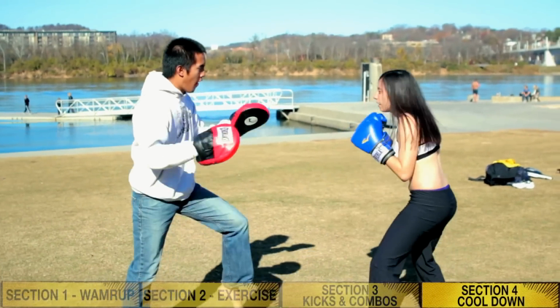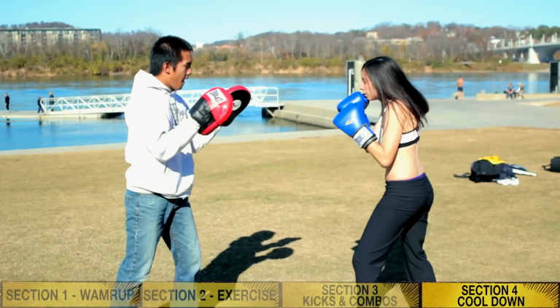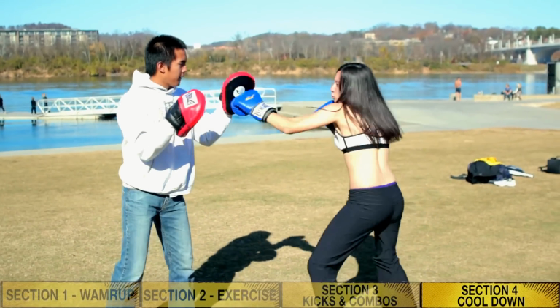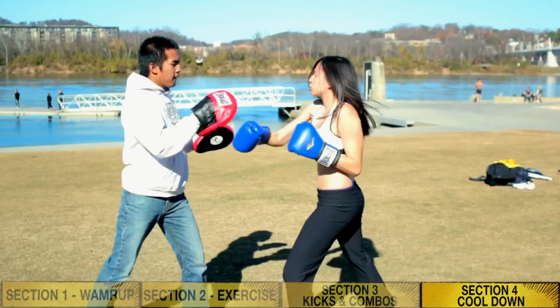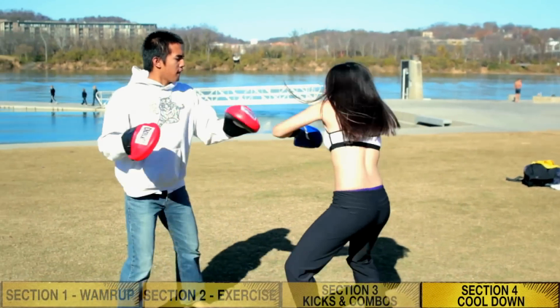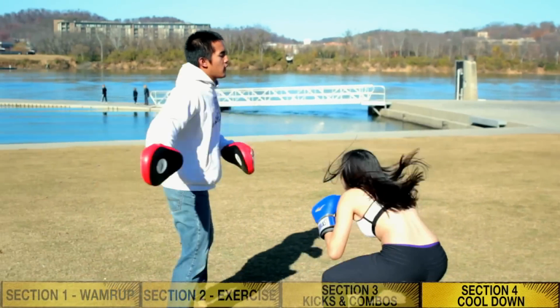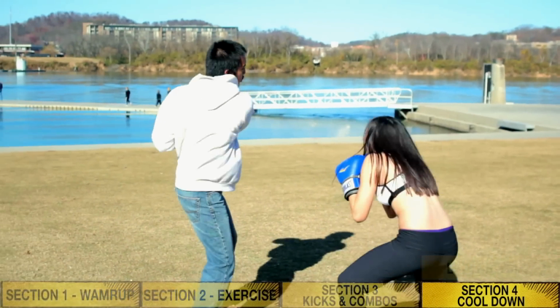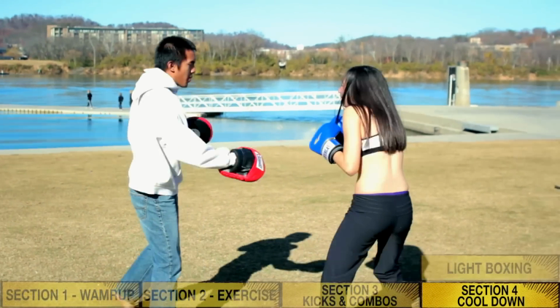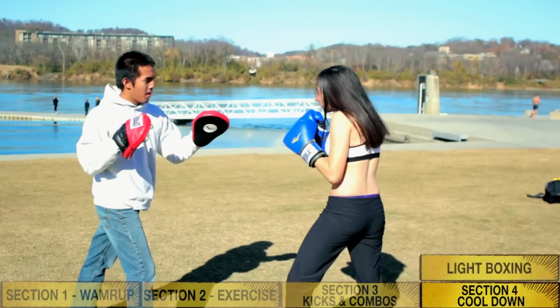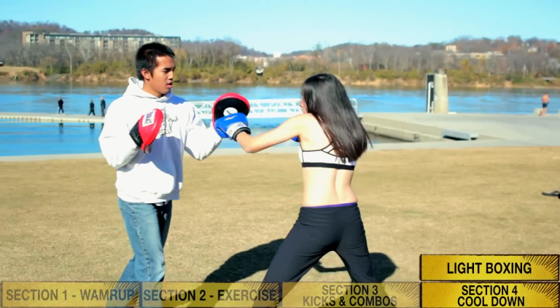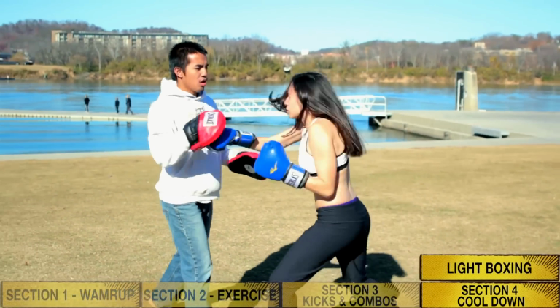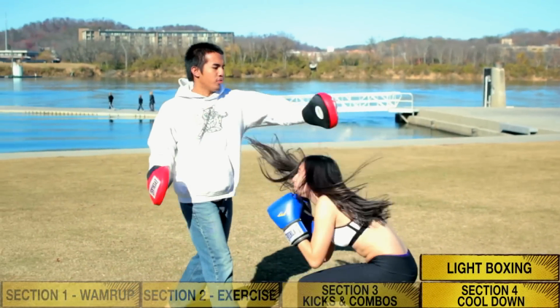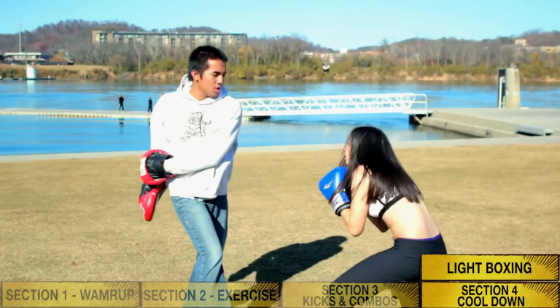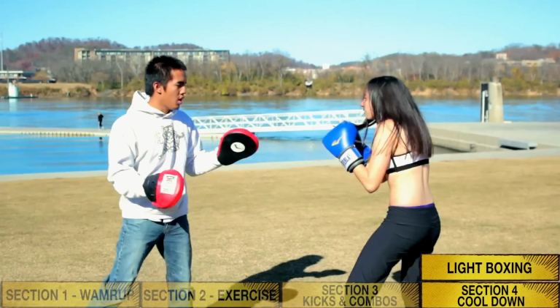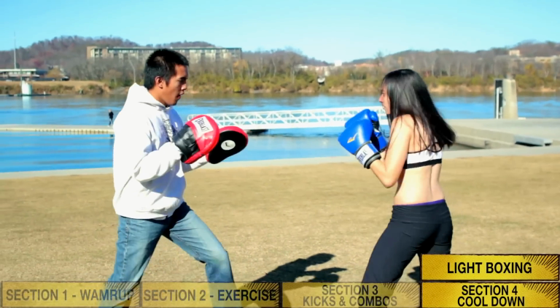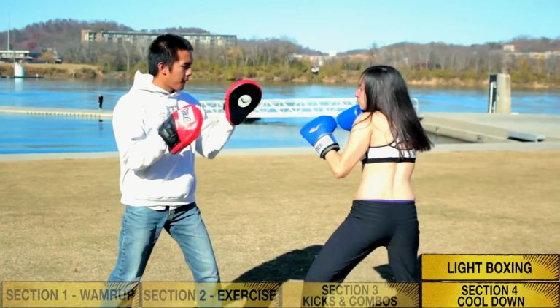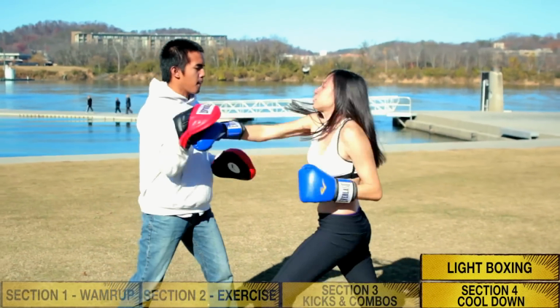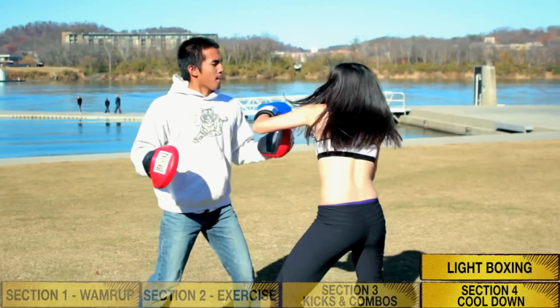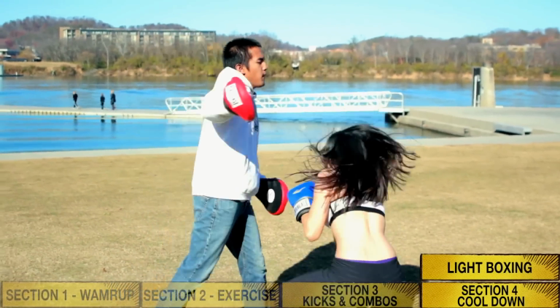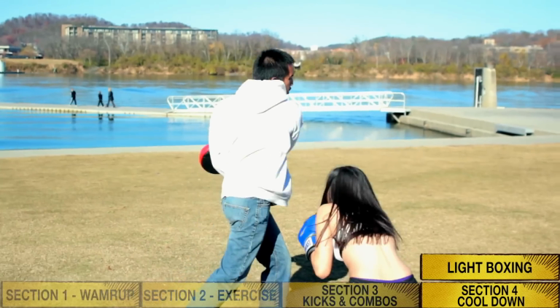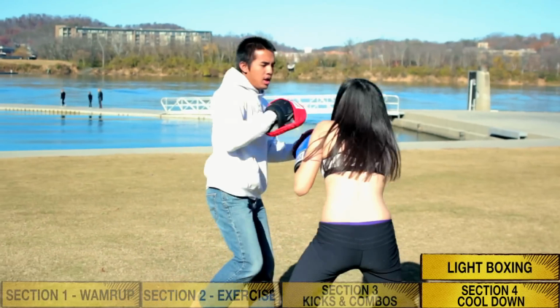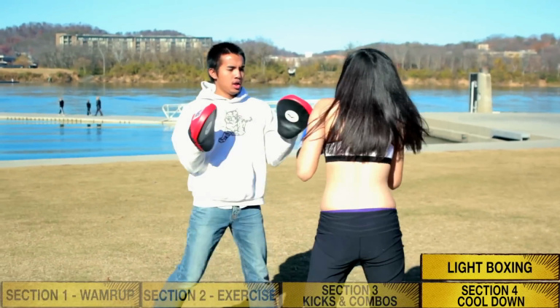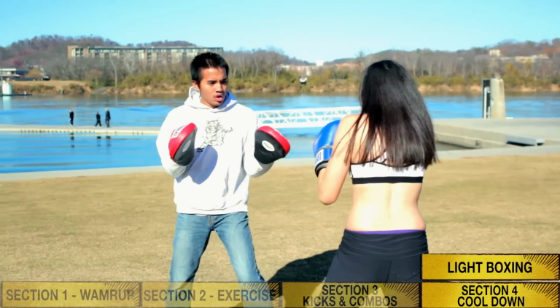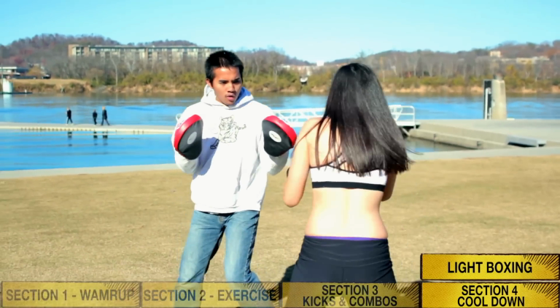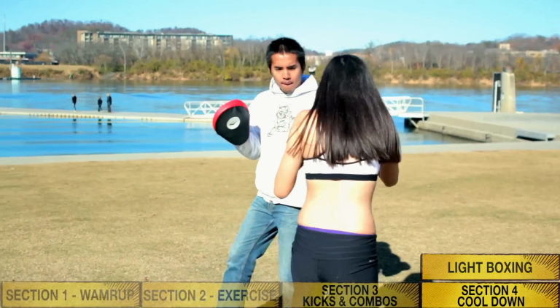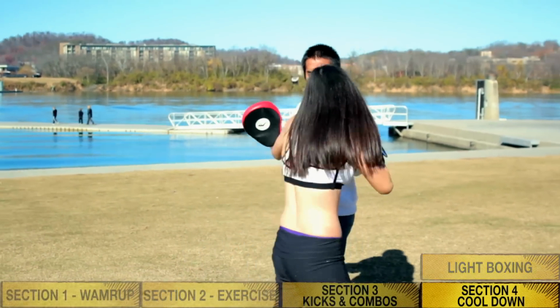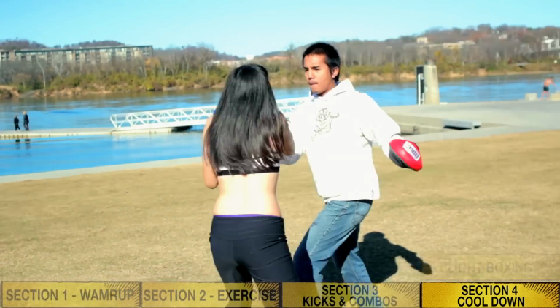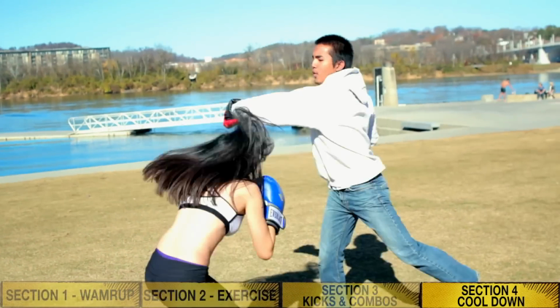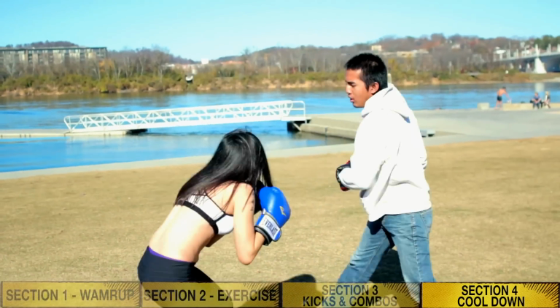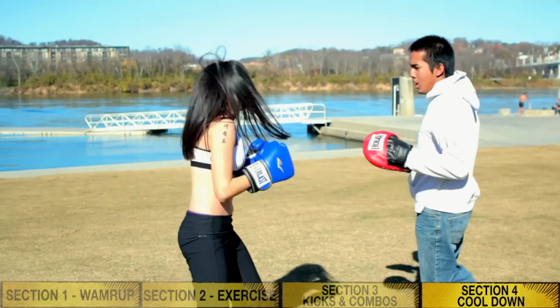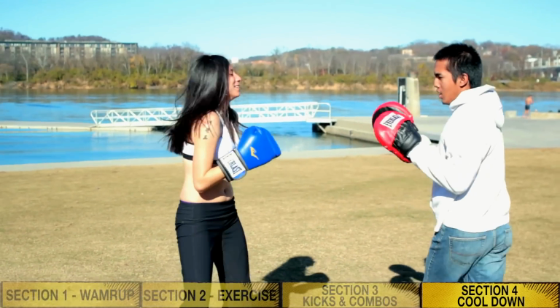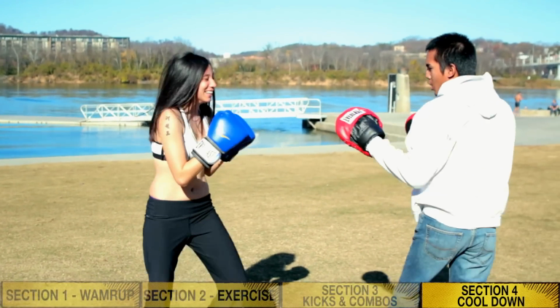I like to do some boxing as a nice extra workout. Even though it does not involve kicking, it is great for overall strength, coordination, focus, and cardio.